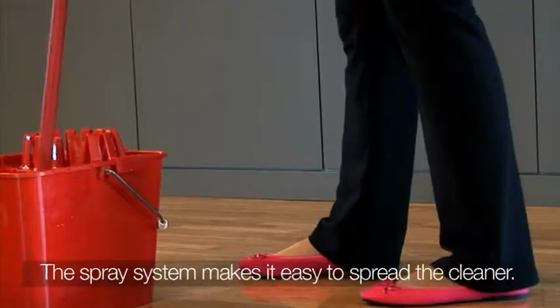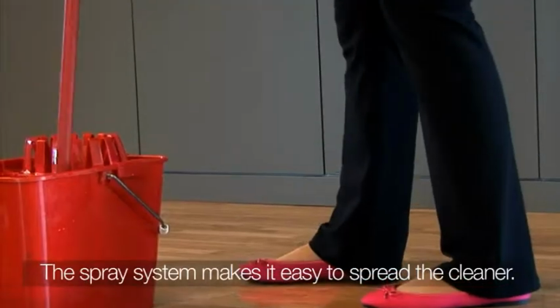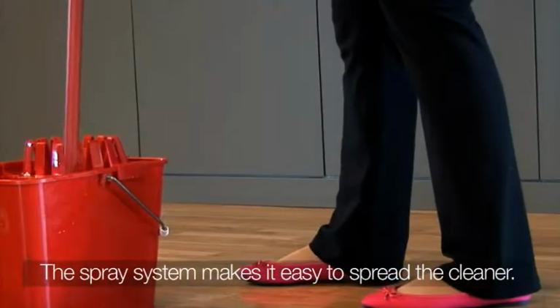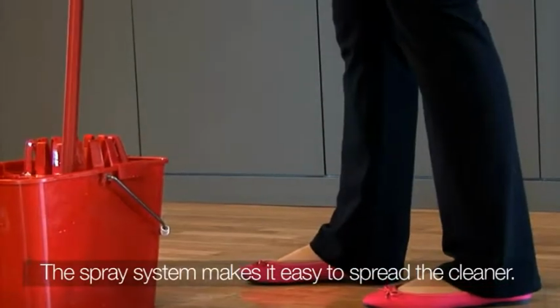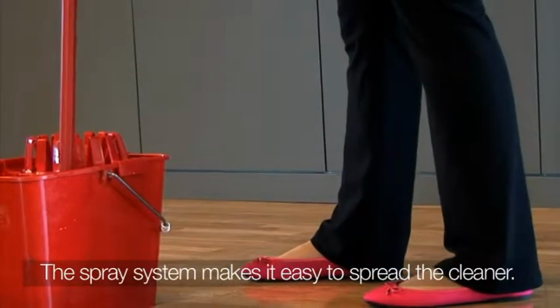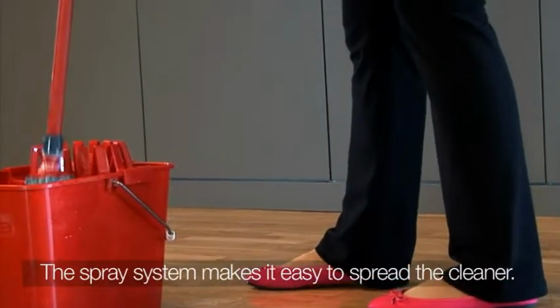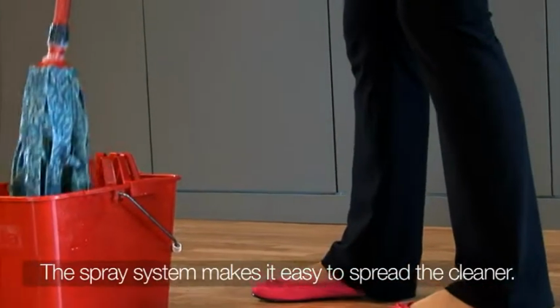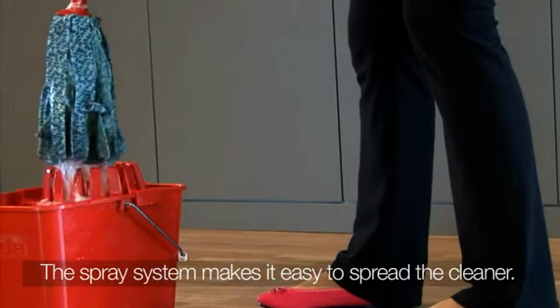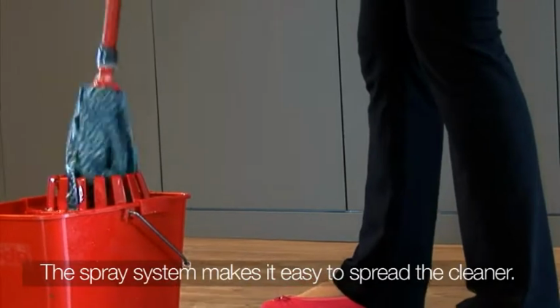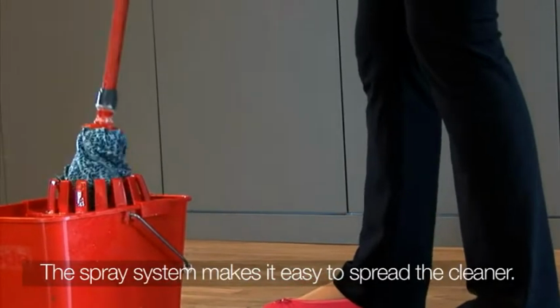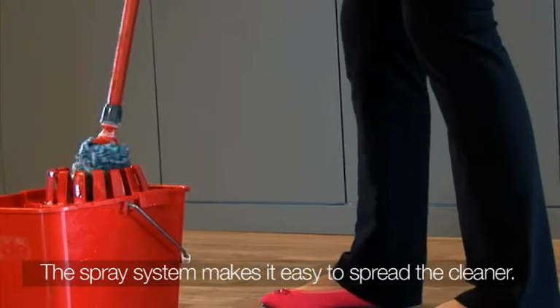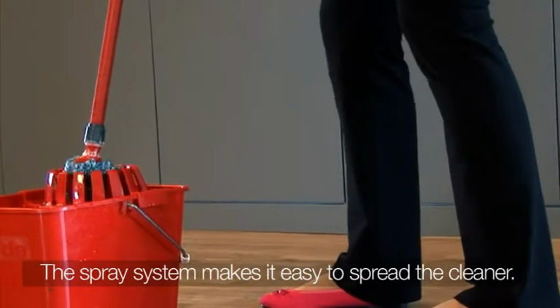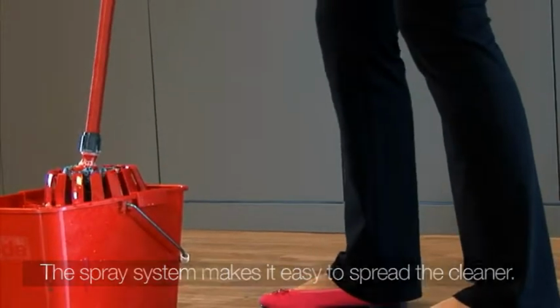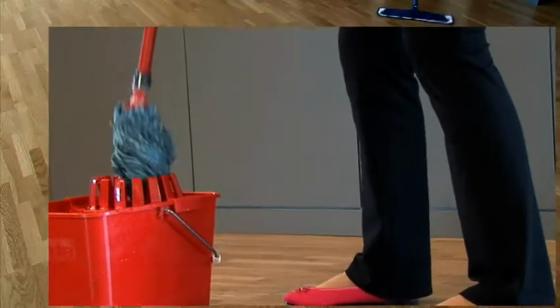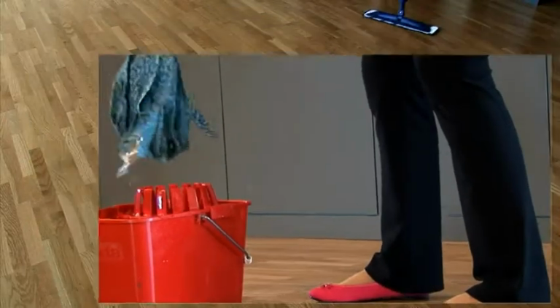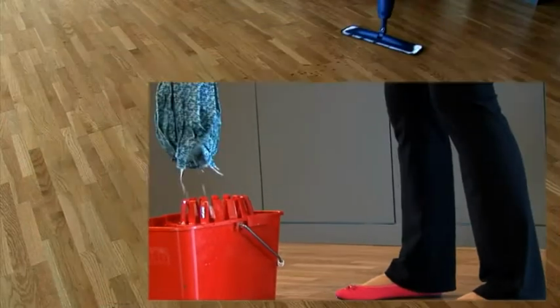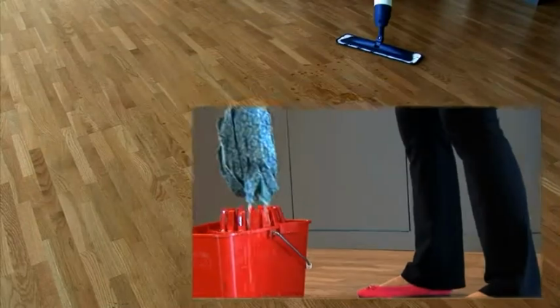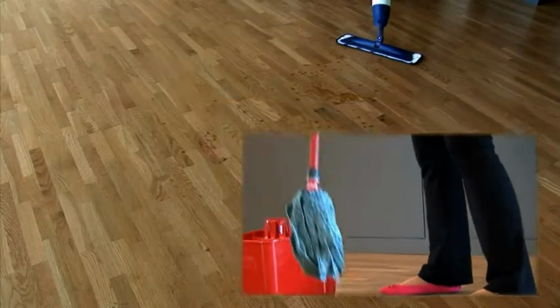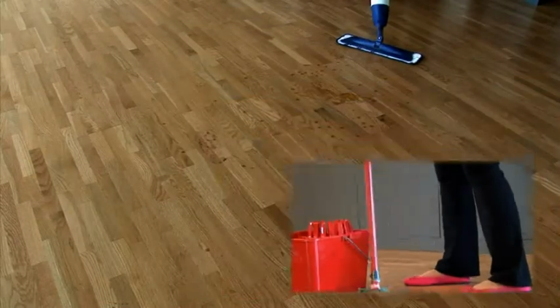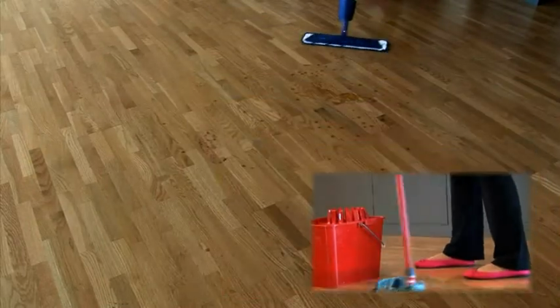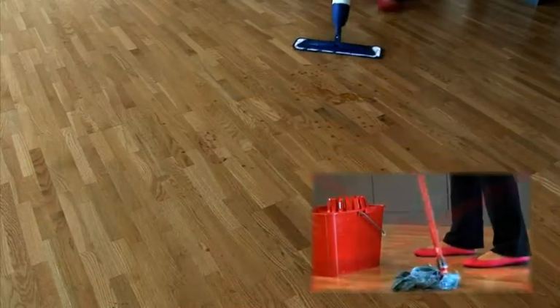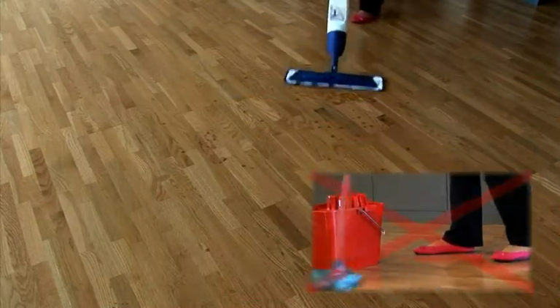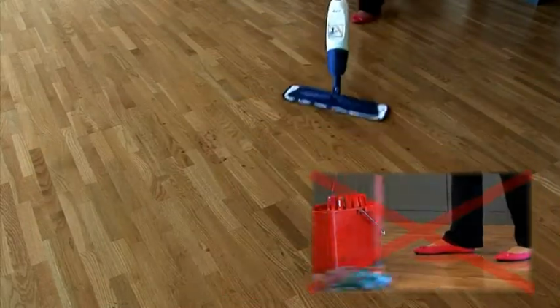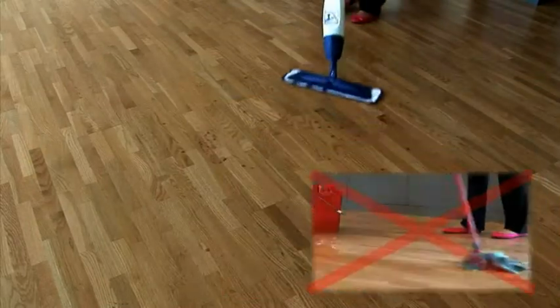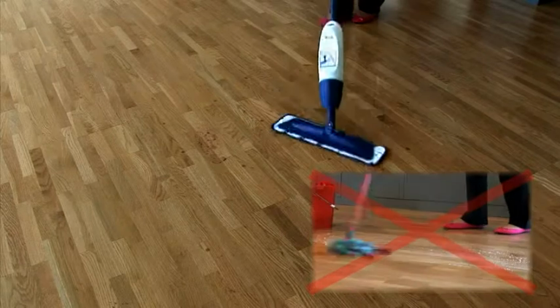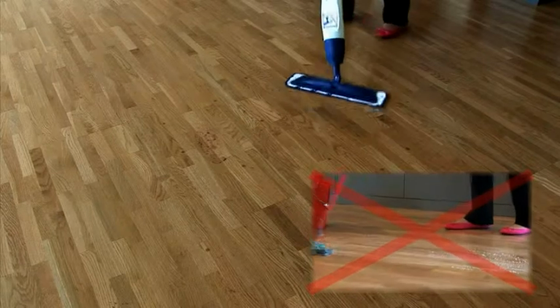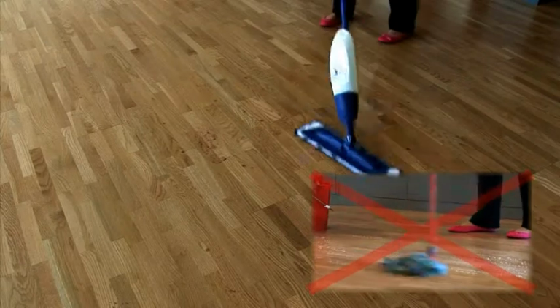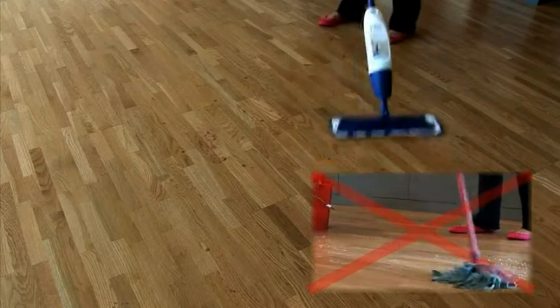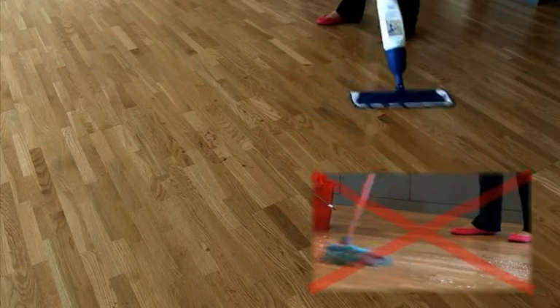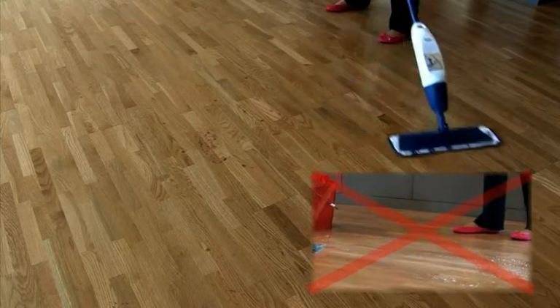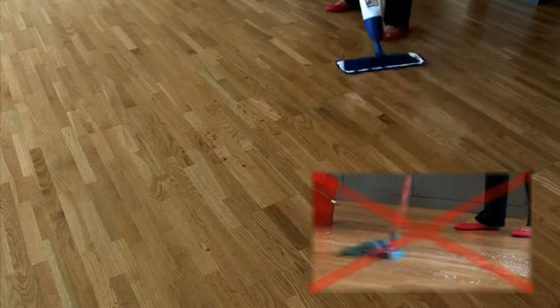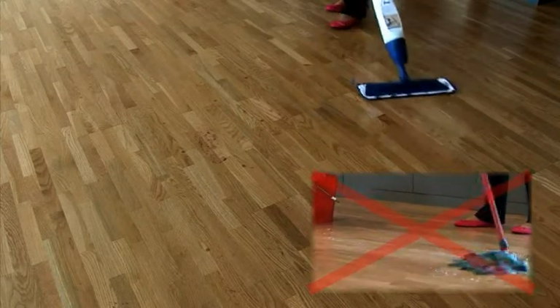With Bona Spray Mop, stains are diluted without harming or wetting the wood. Bona Spray Mop protects wood and avoids the damage that acid products cause.